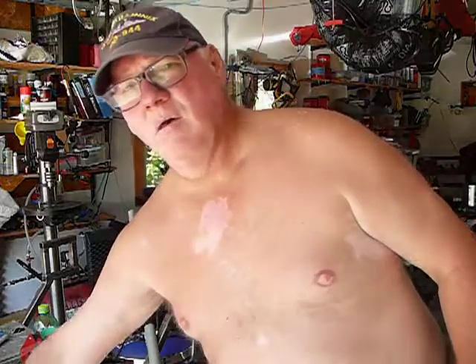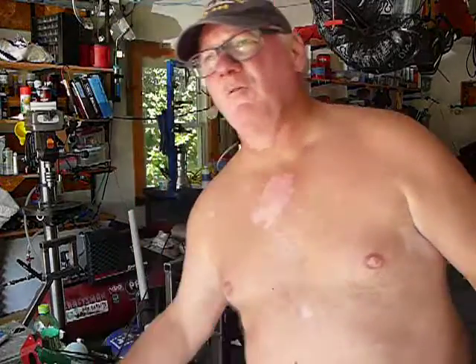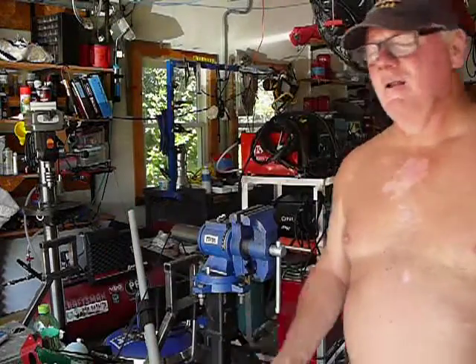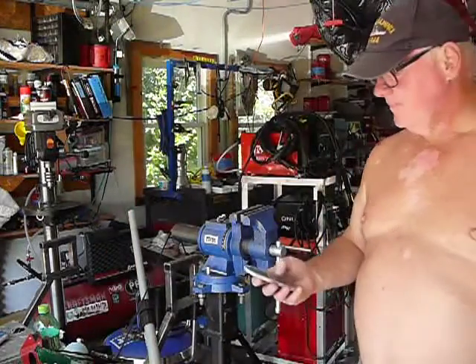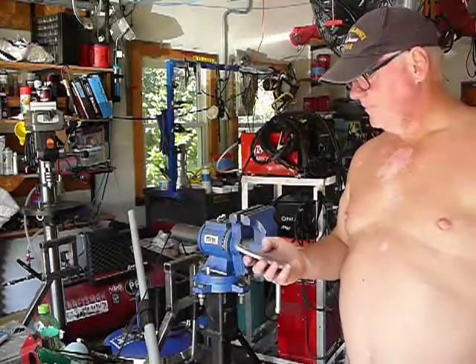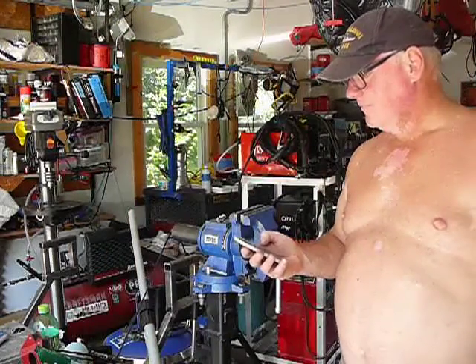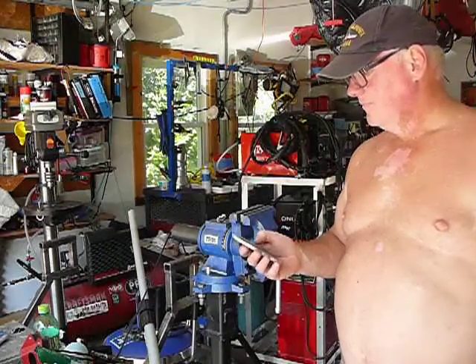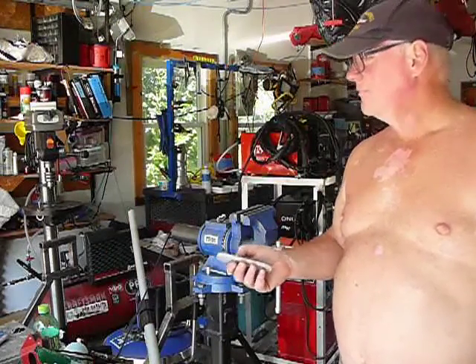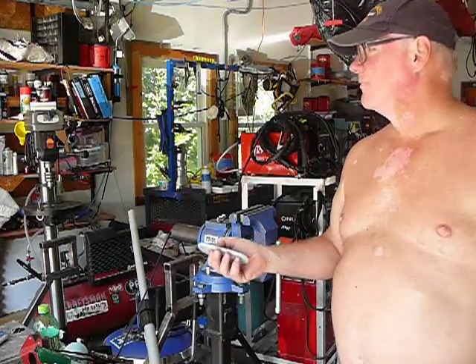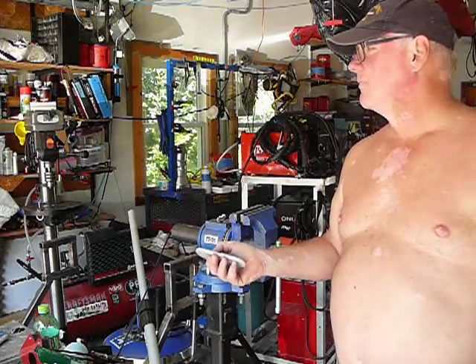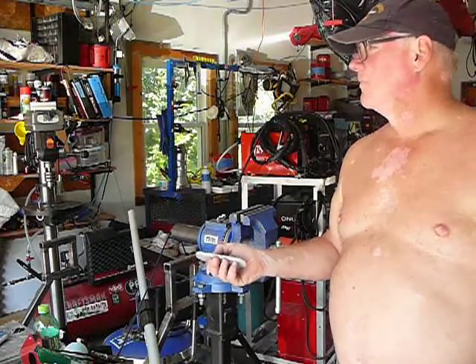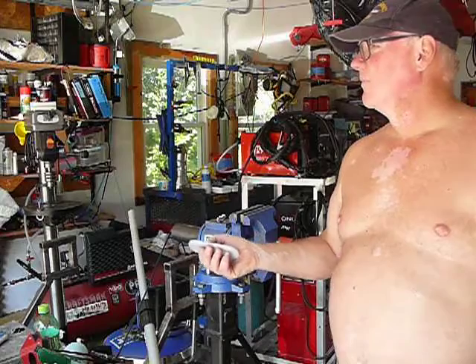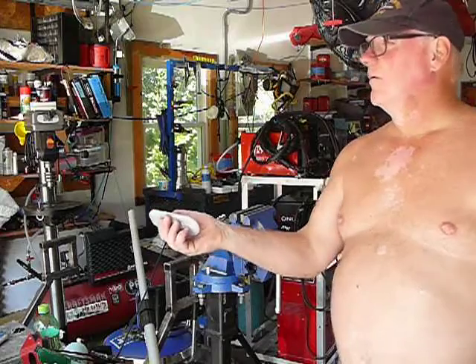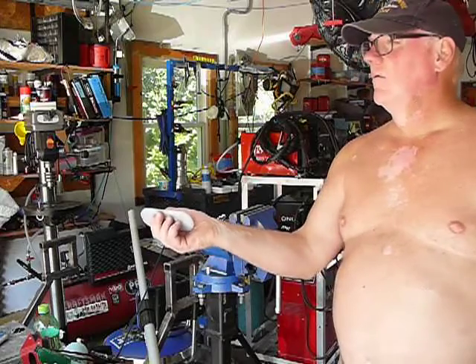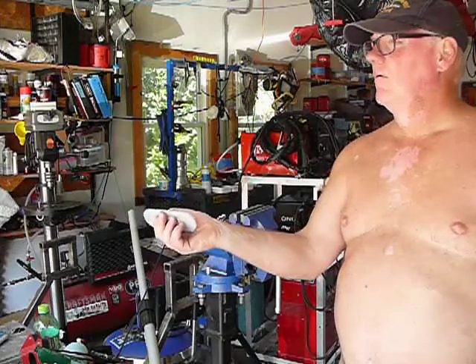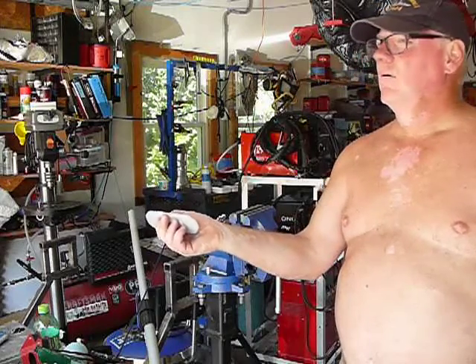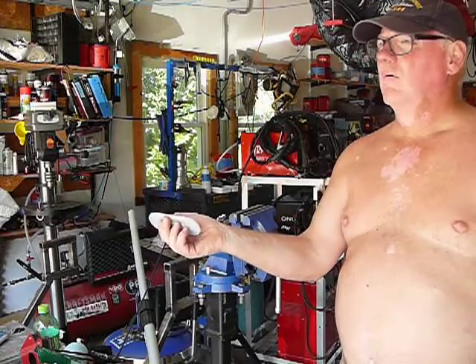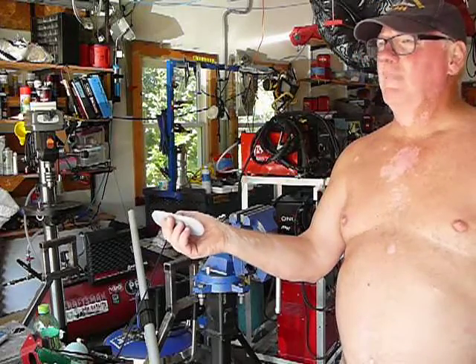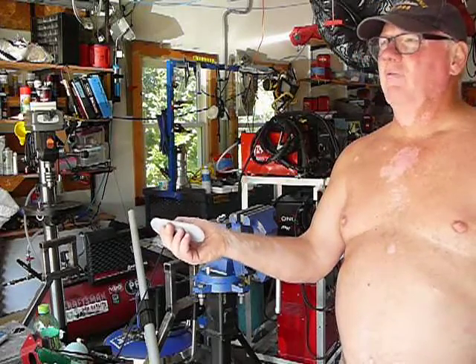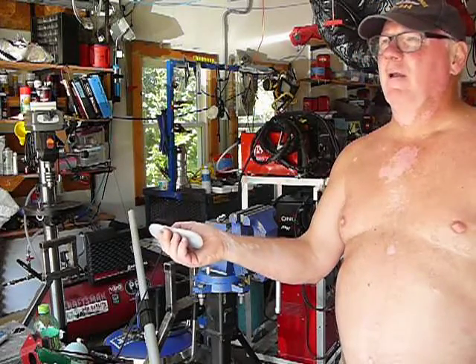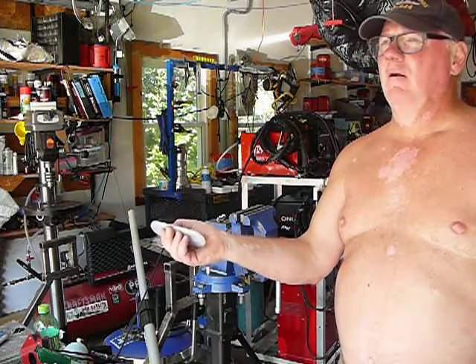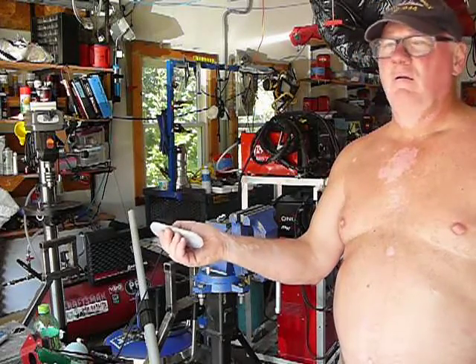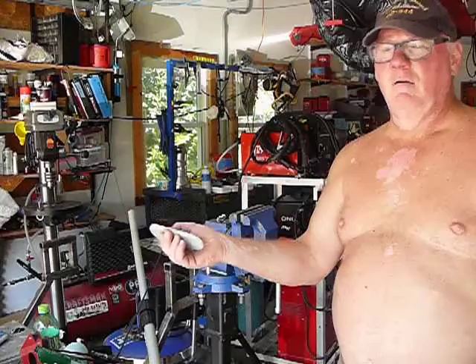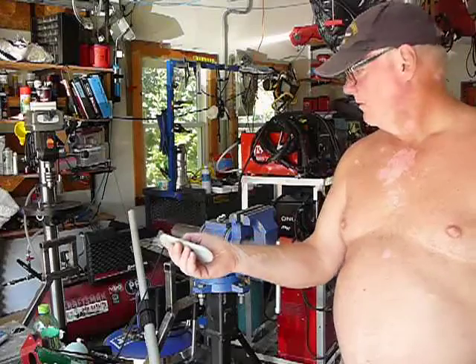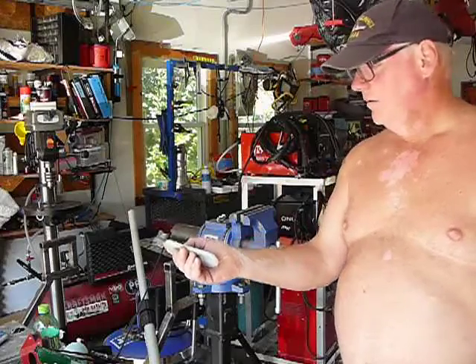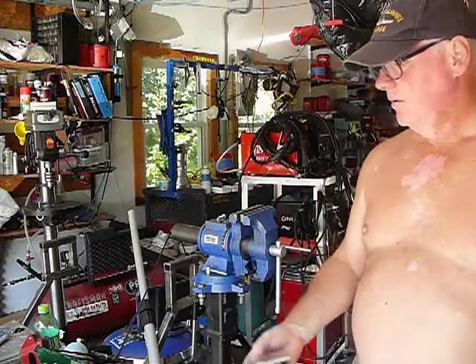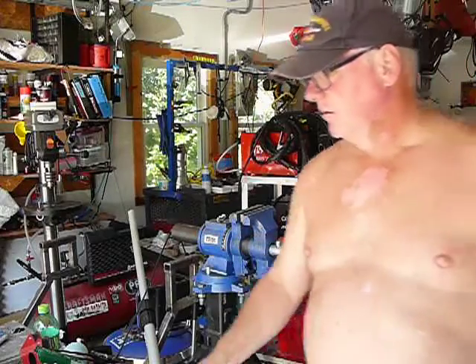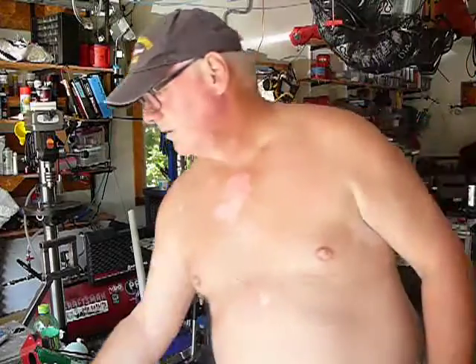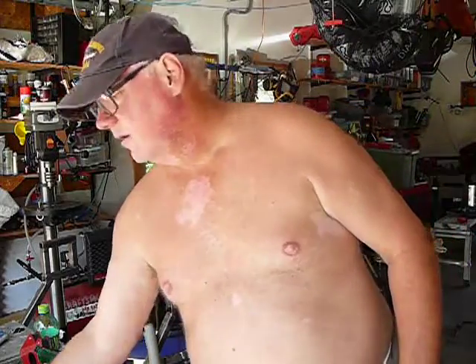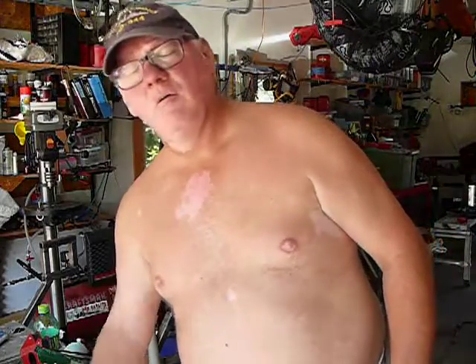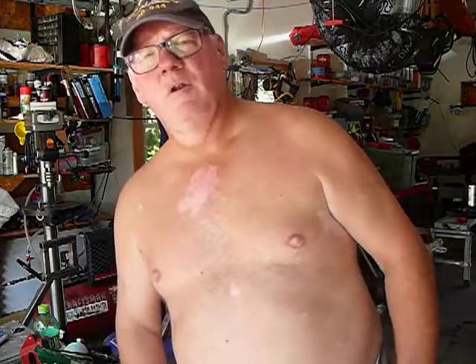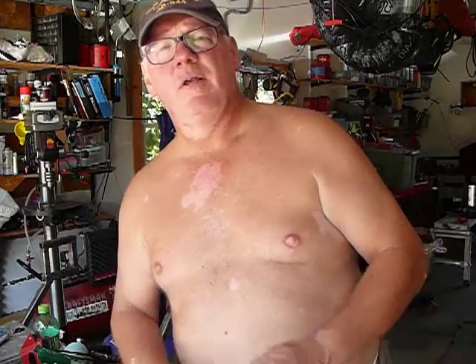Hey, Mr. Ryan. Ray Pike, fabricator, here with another video.